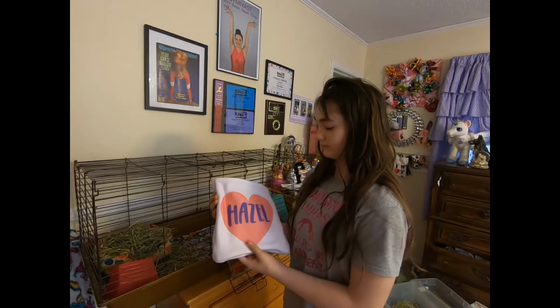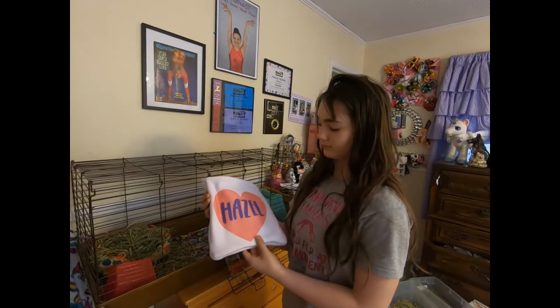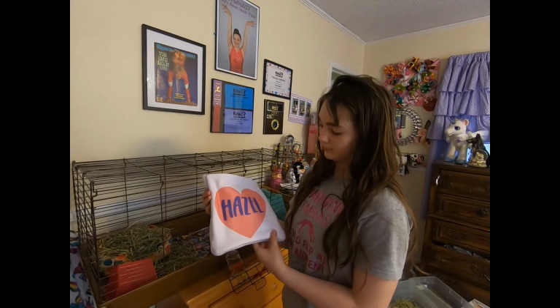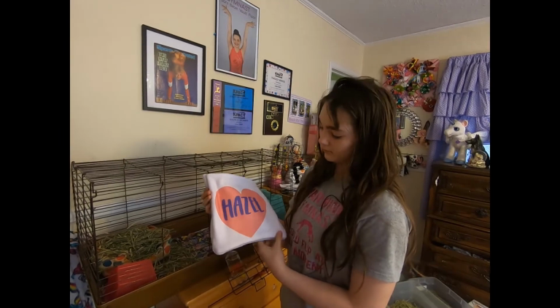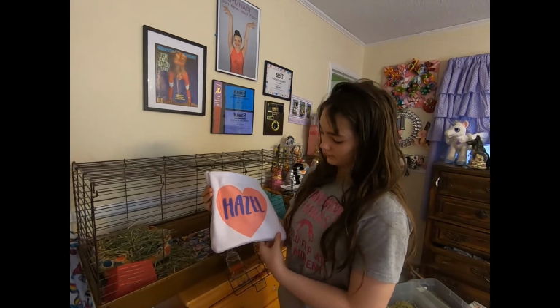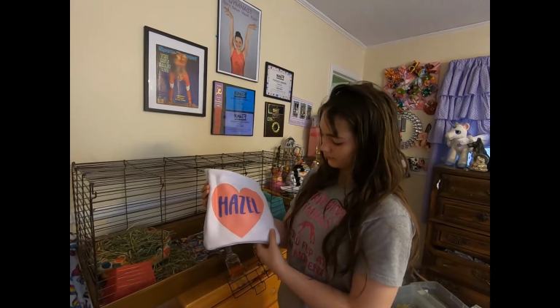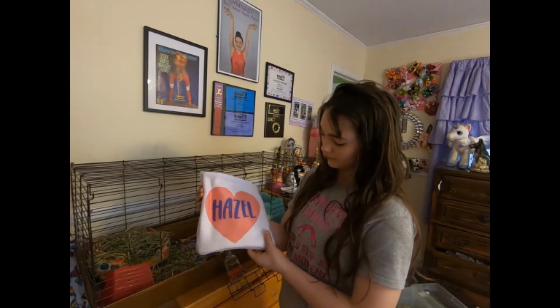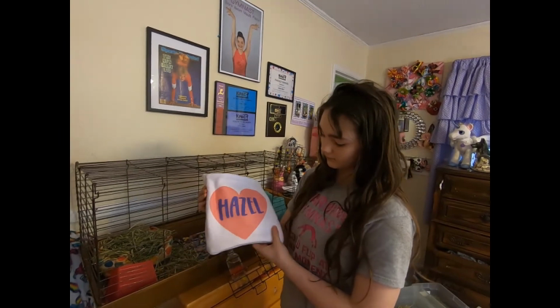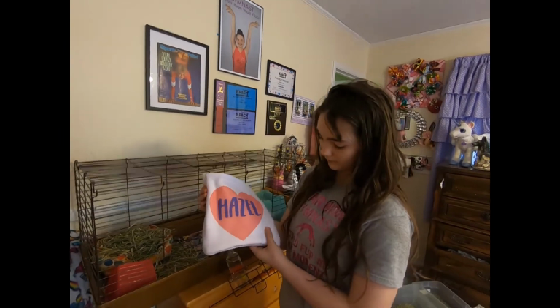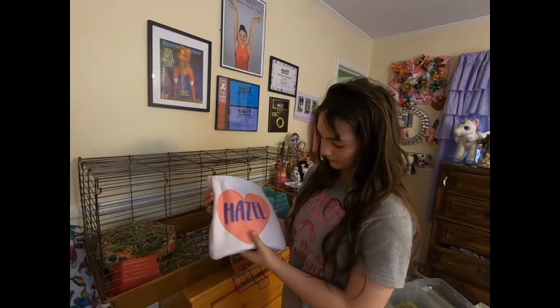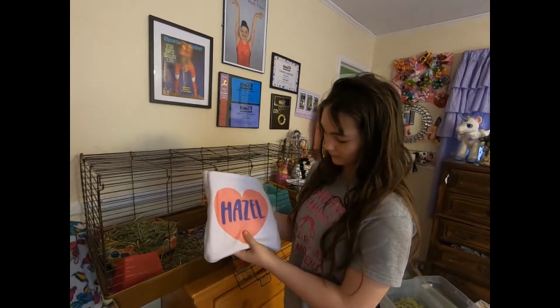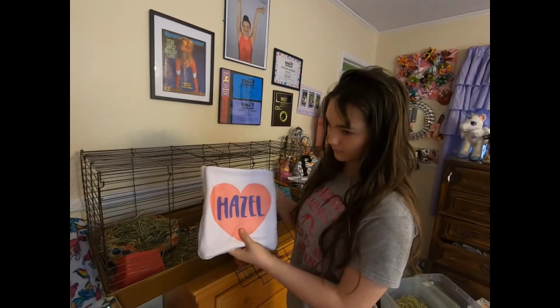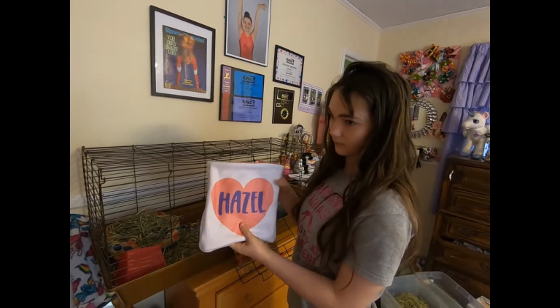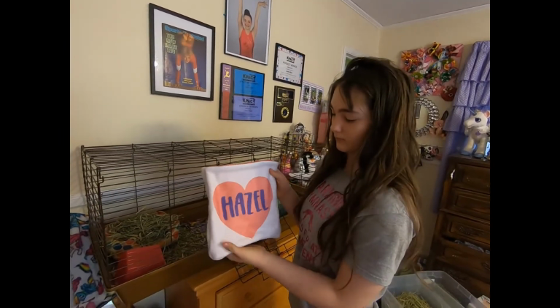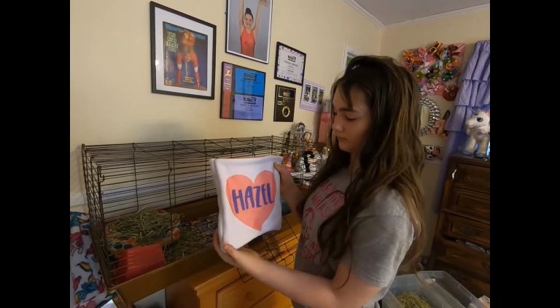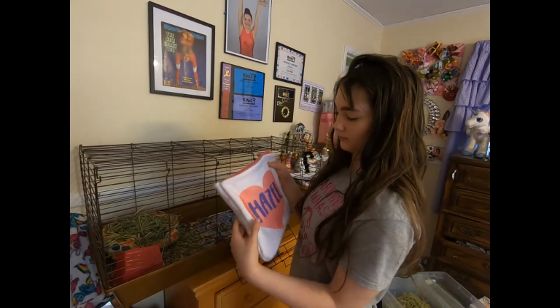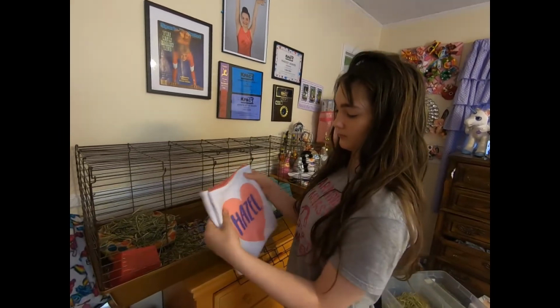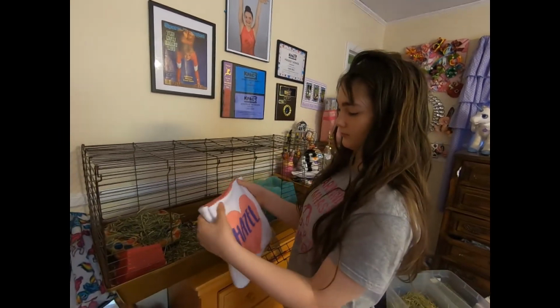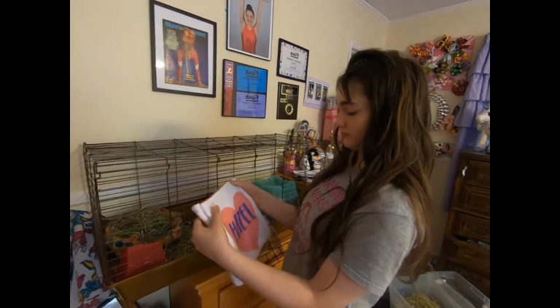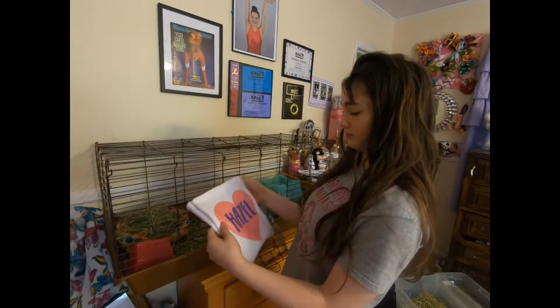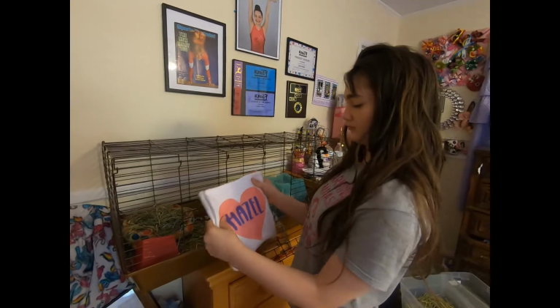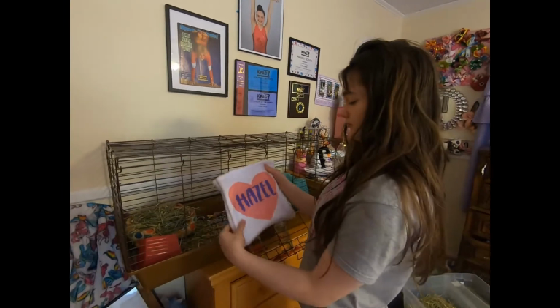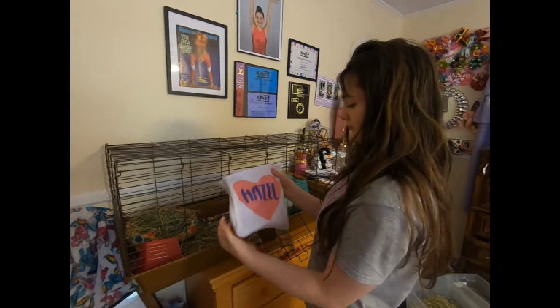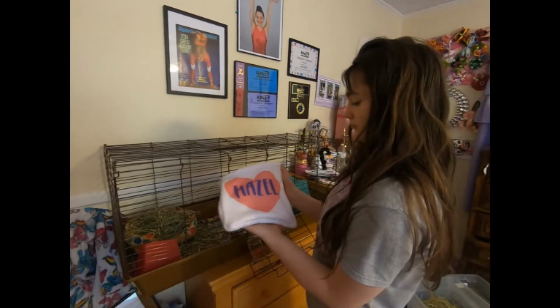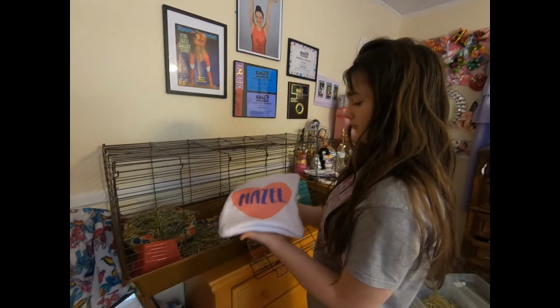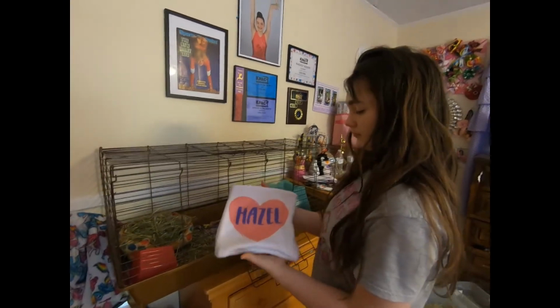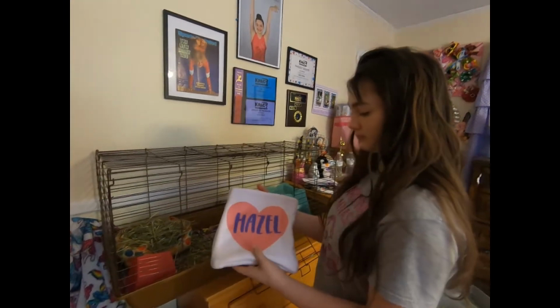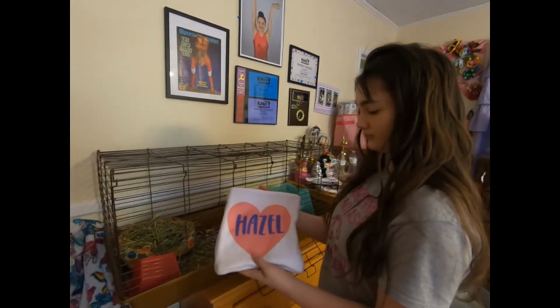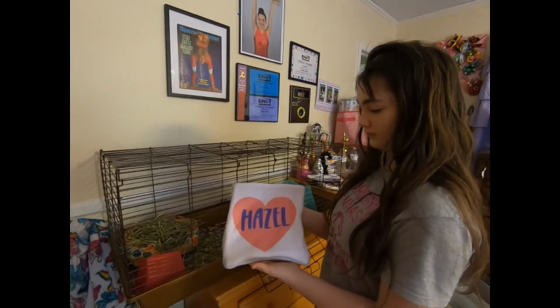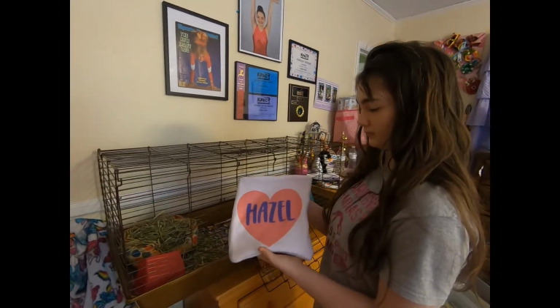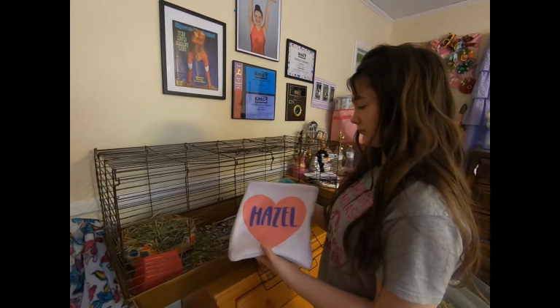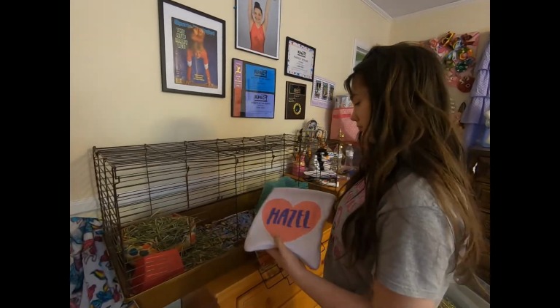We just made a cuddle sack for Lillian's guinea pig, the mommy guinea pig. We printed on the fabric, put her name with the heart, and now she's going to put it in their cage.